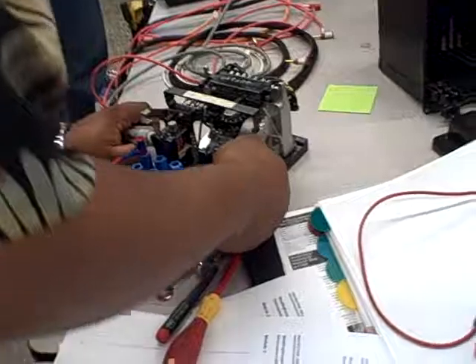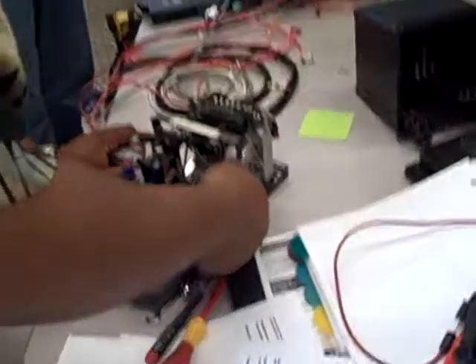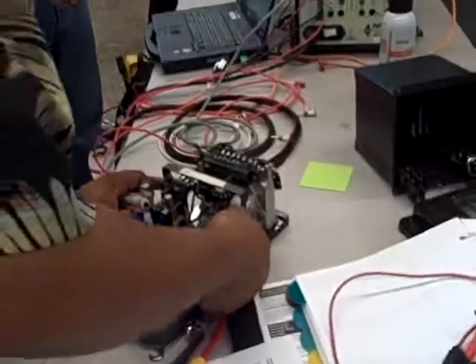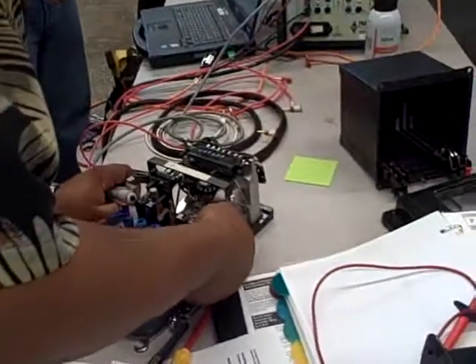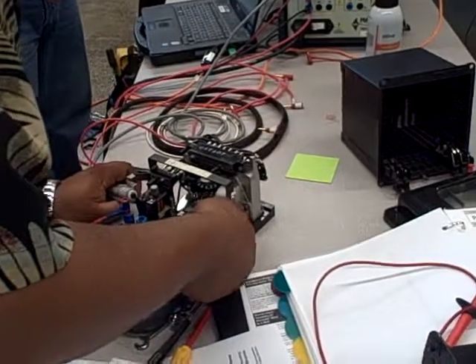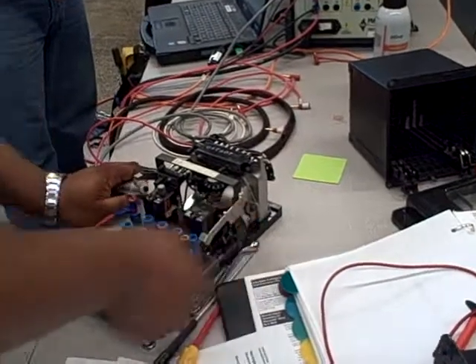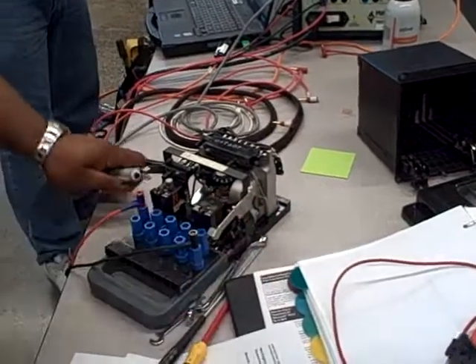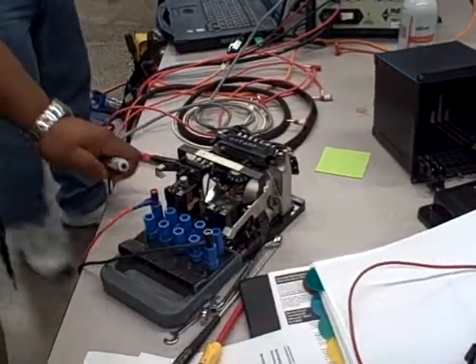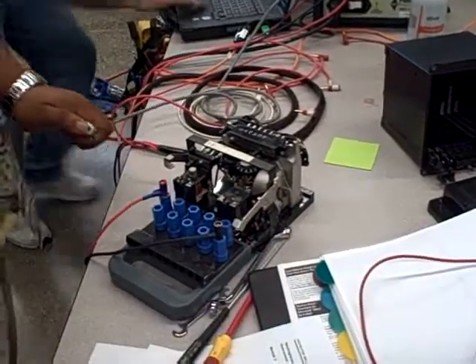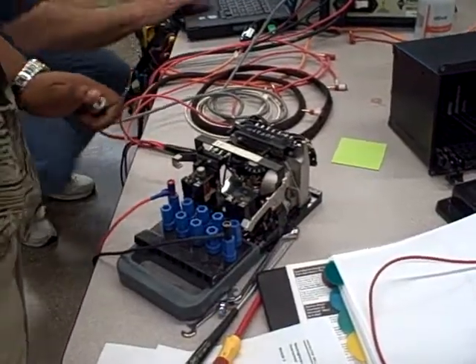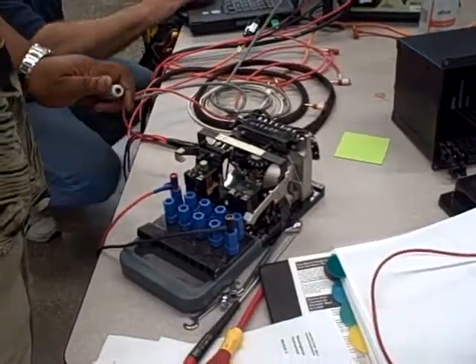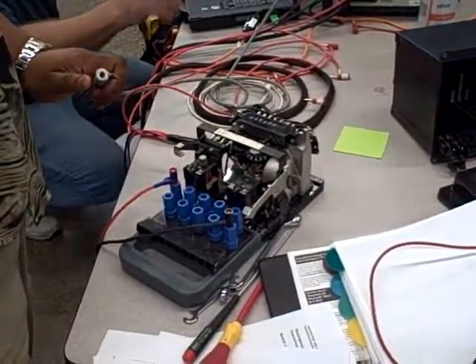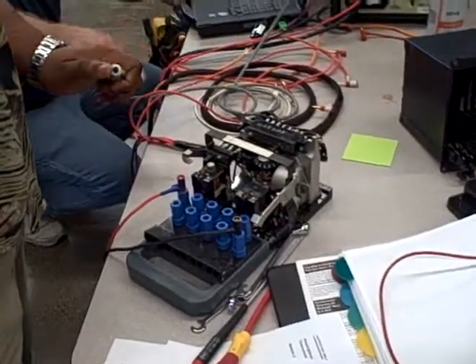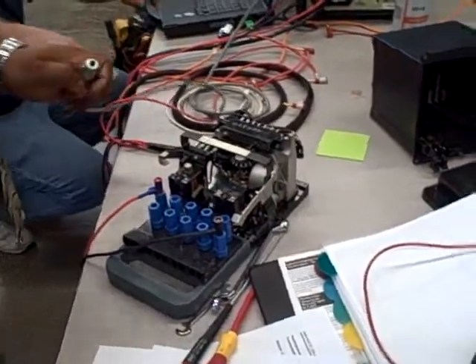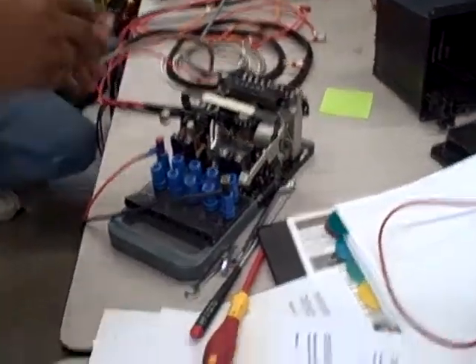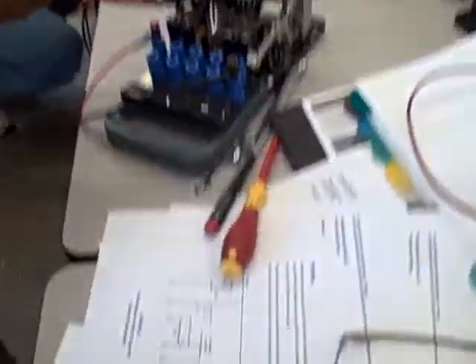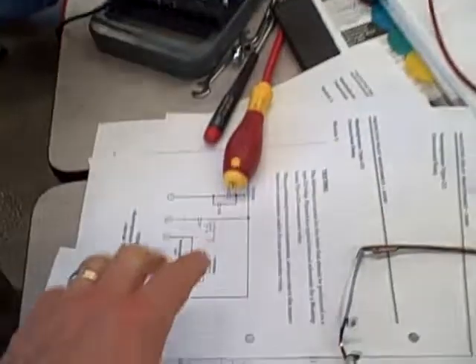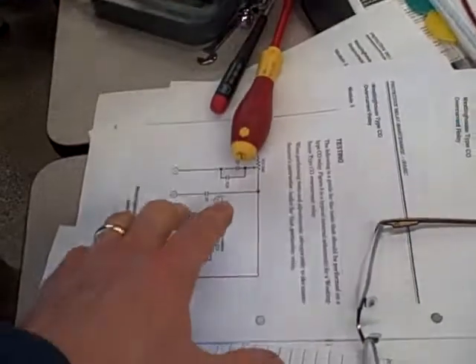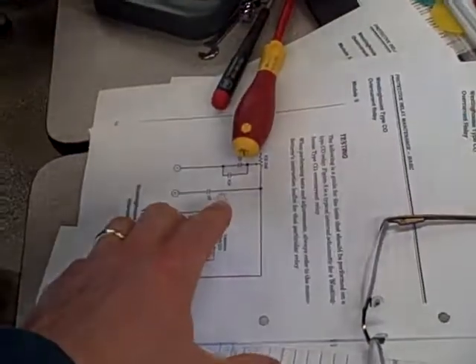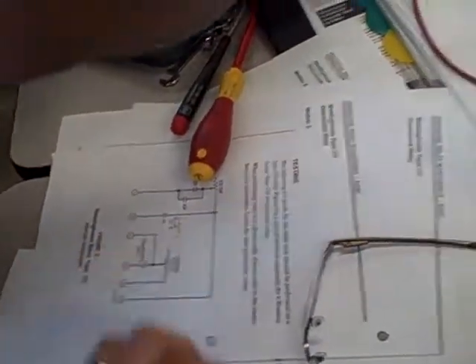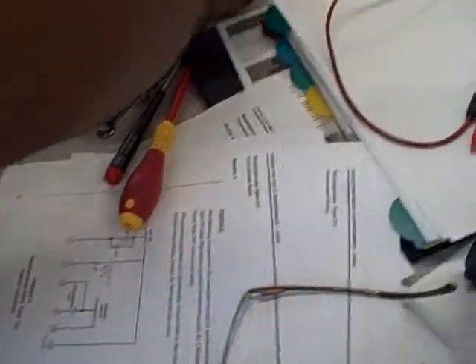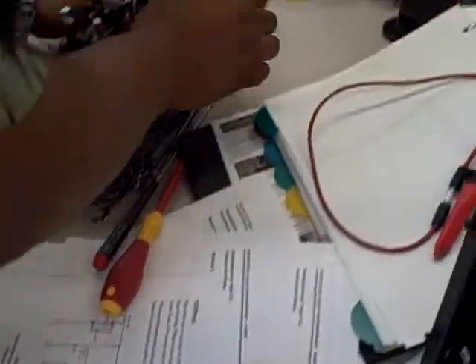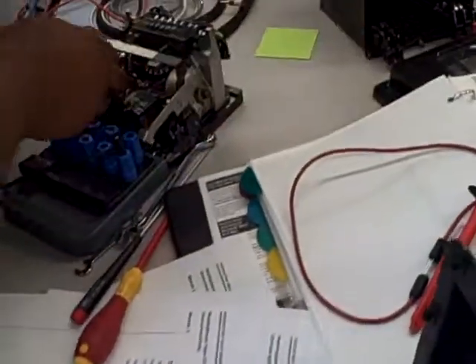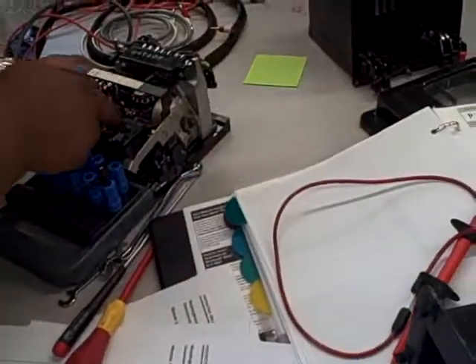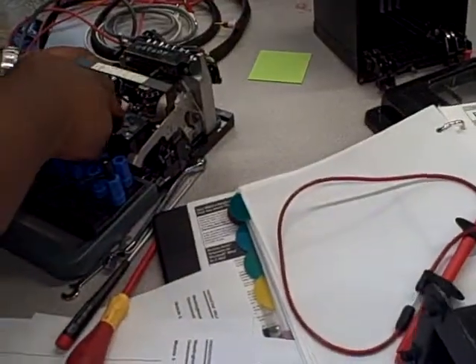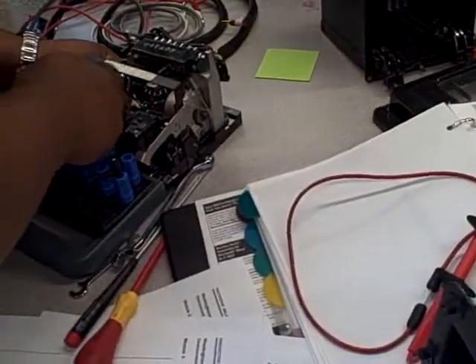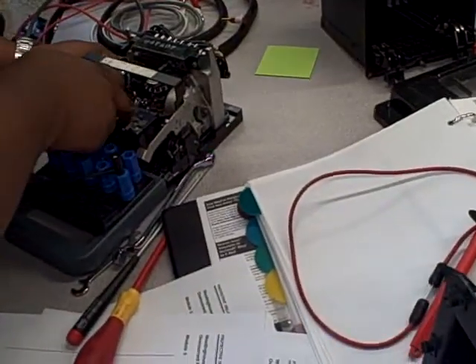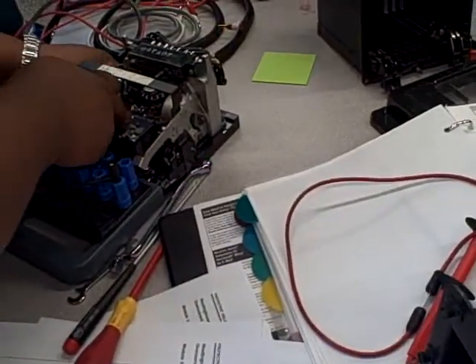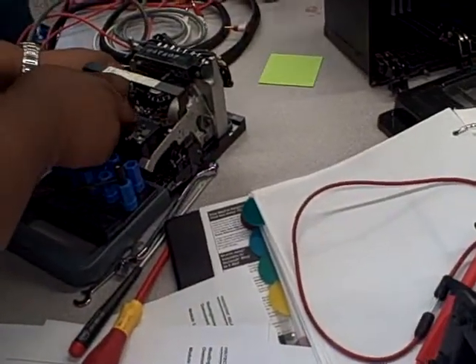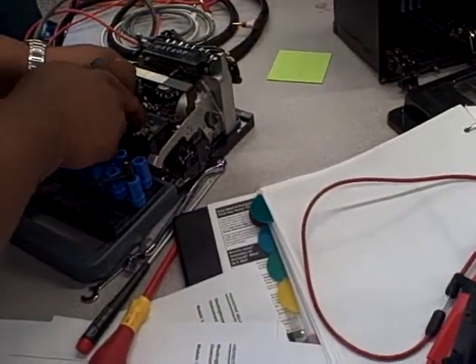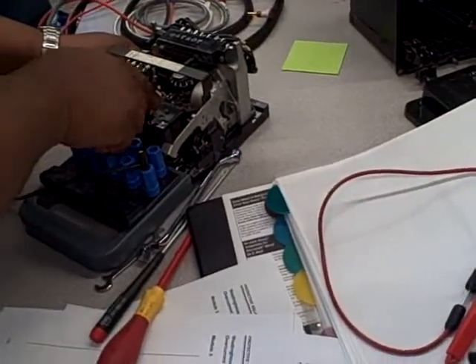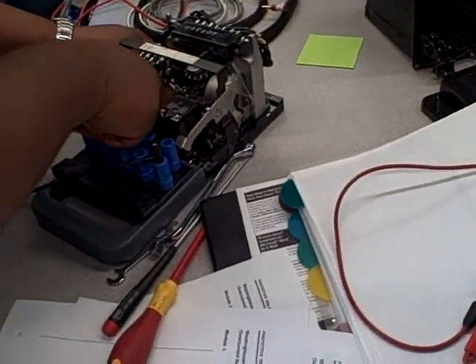We're about to do another test of a Westinghouse CO relay. This time we're doing the seal-in unit test to make sure the seal-in unit works properly on the time overcurrent trip.